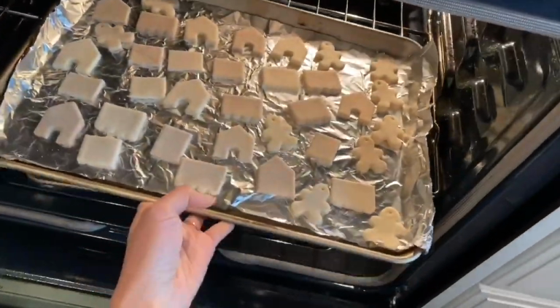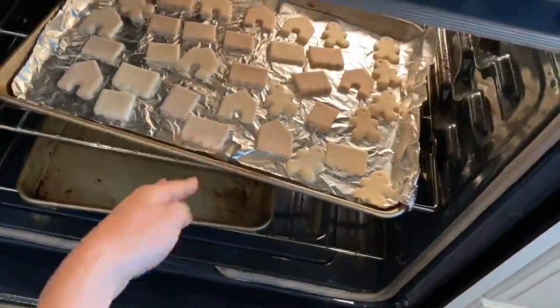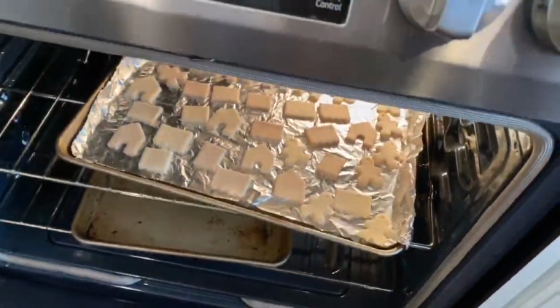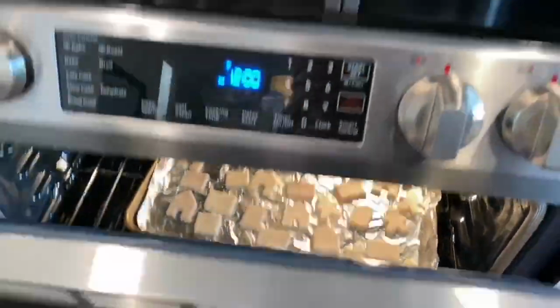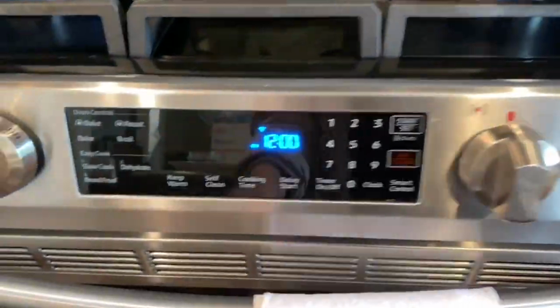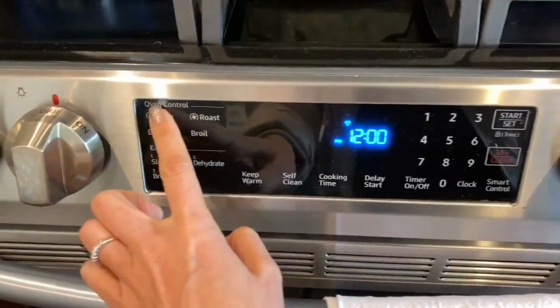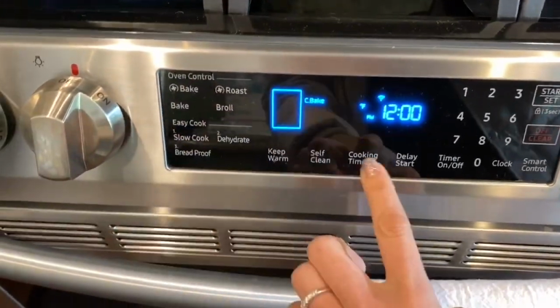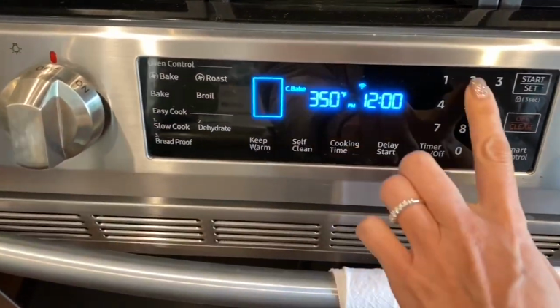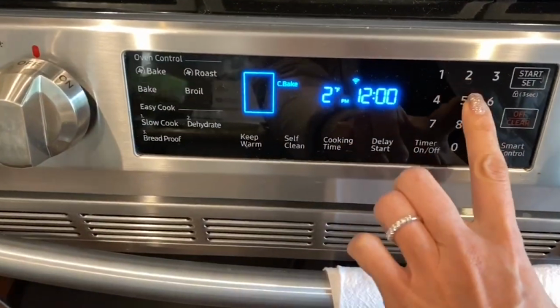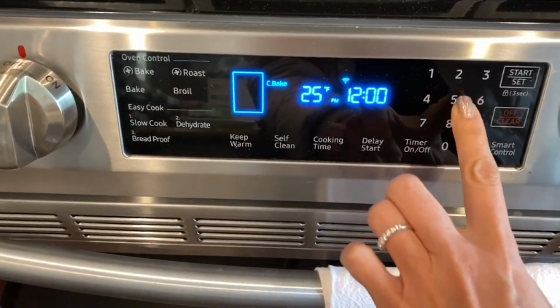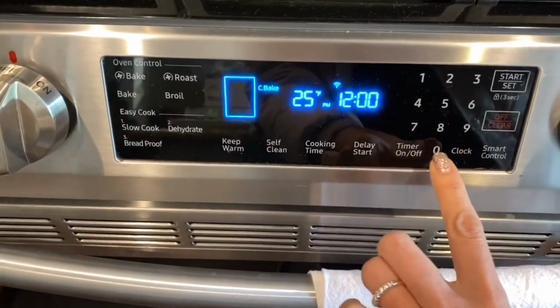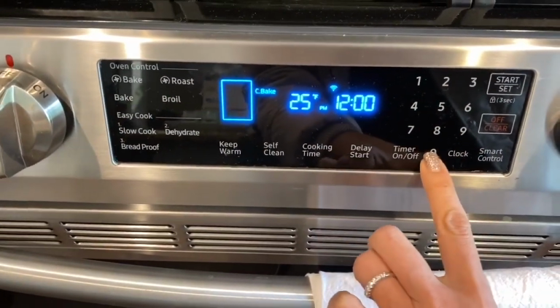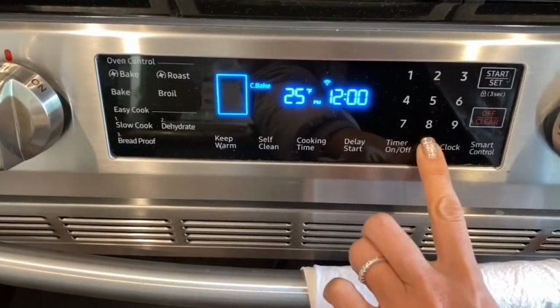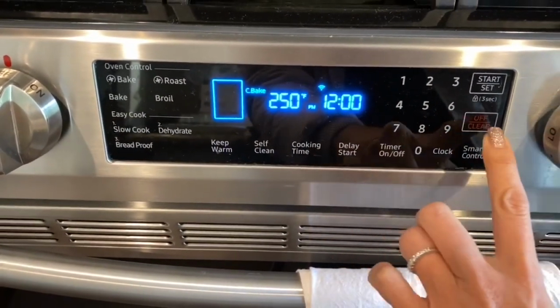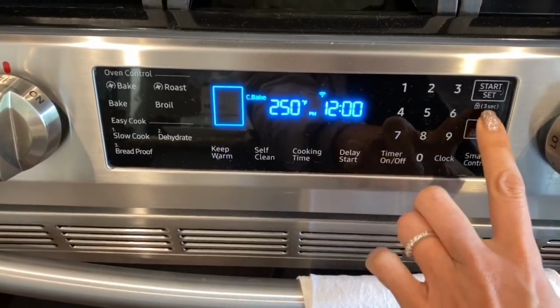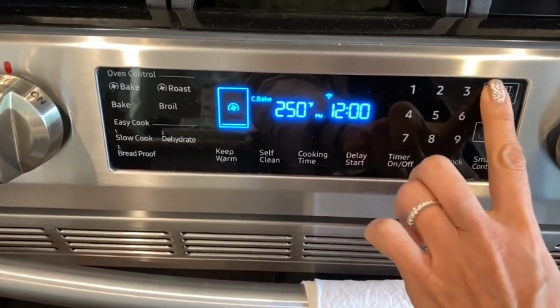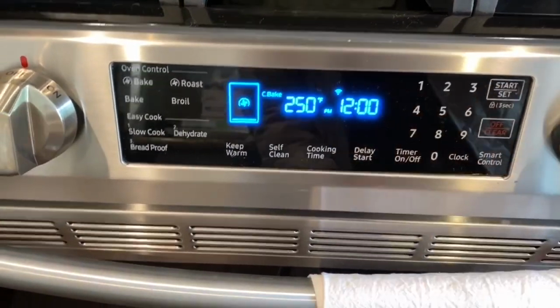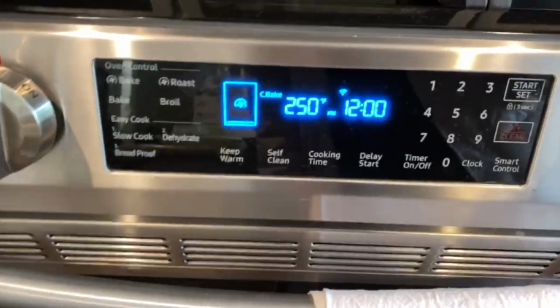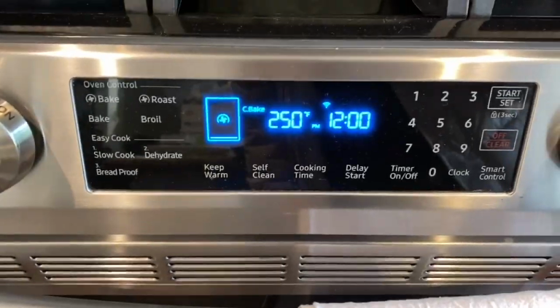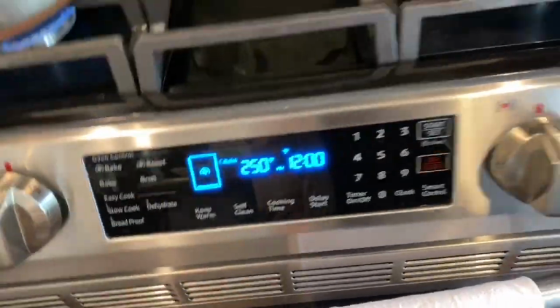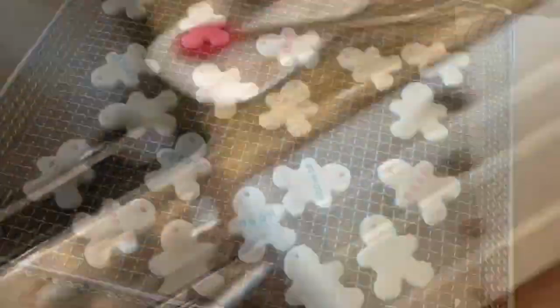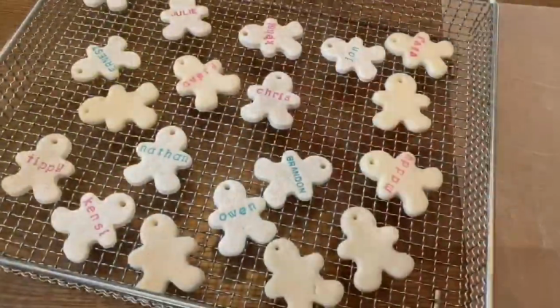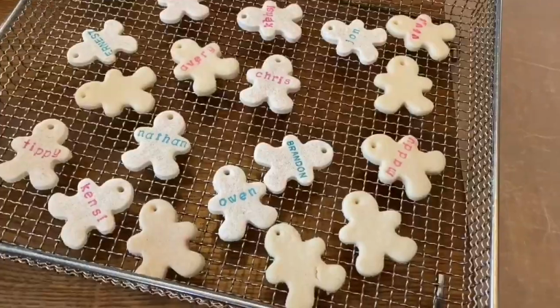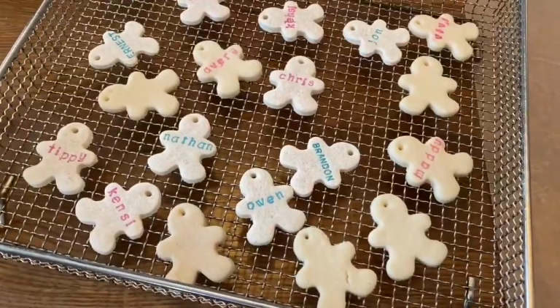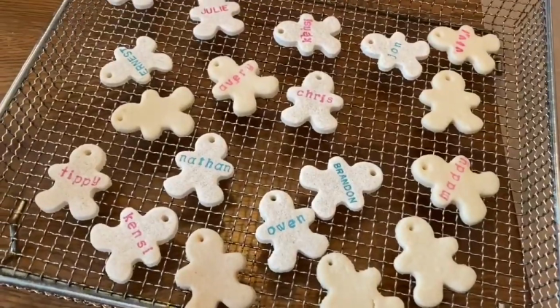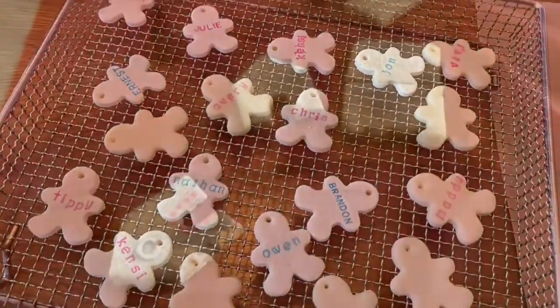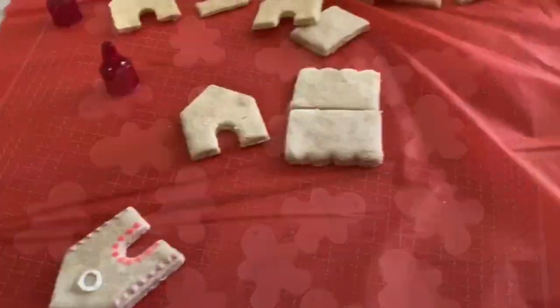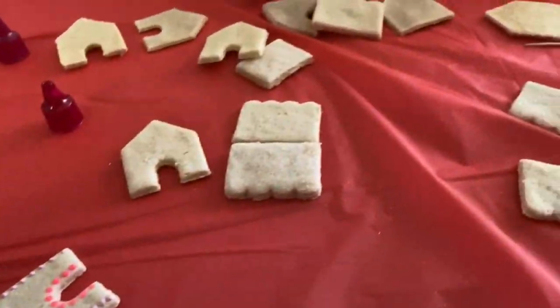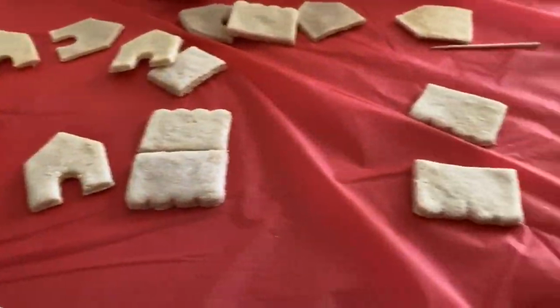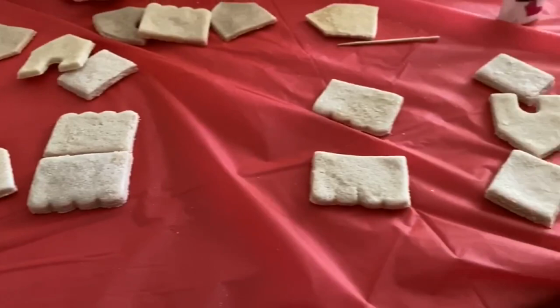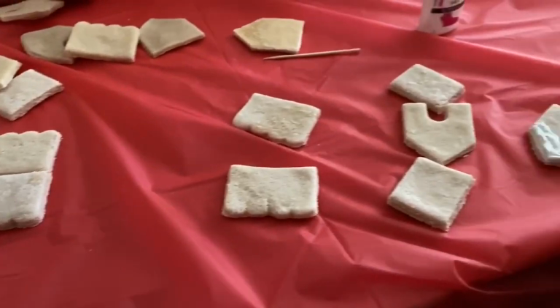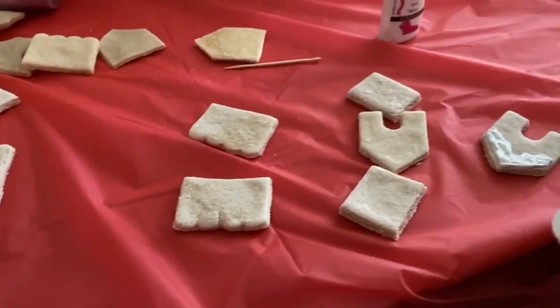Now I'm gonna put them in the oven to dry, or you can let them air dry. Bake at 250 for 20 to 30 minutes. For the gingerbread men, I actually like them to air dry because they don't puff up. The houses will puff up a little in the oven so they look more like cookies.